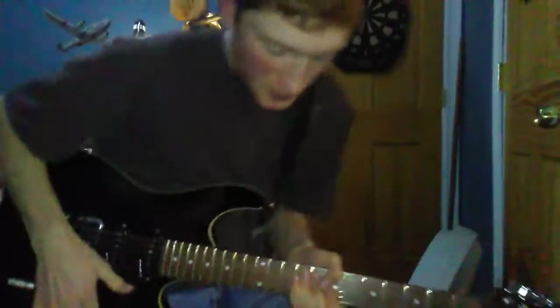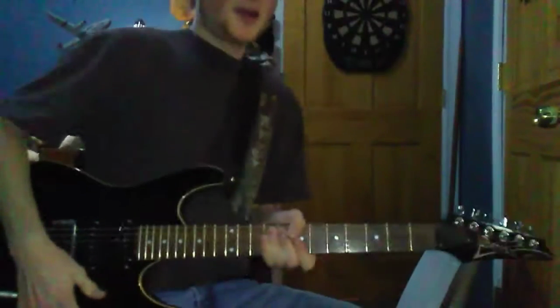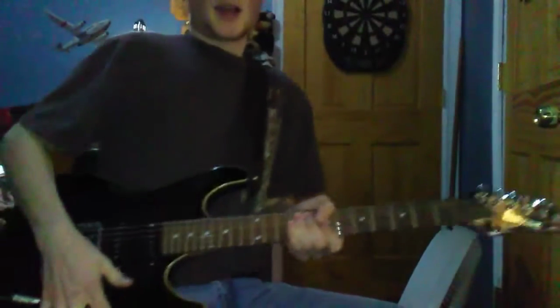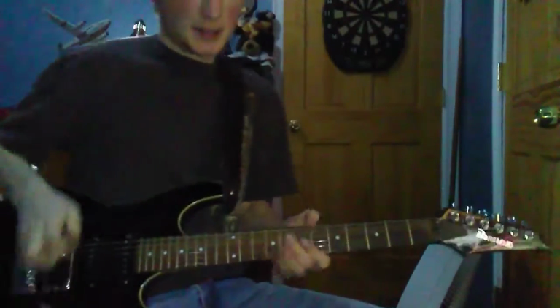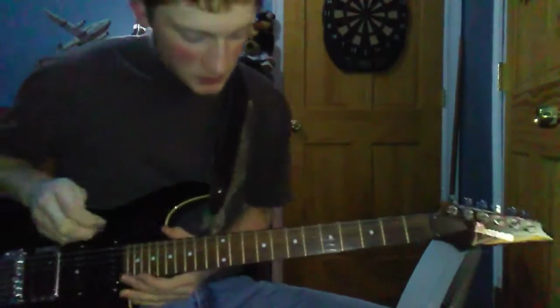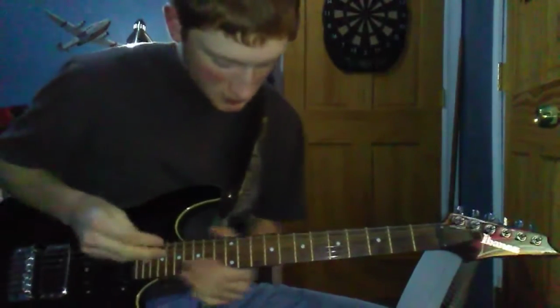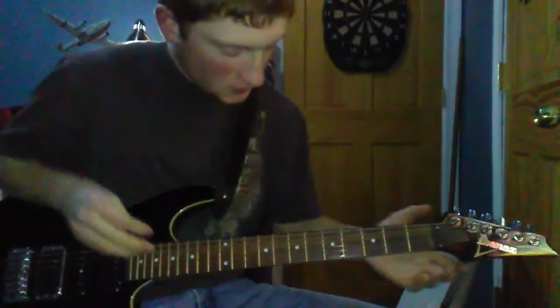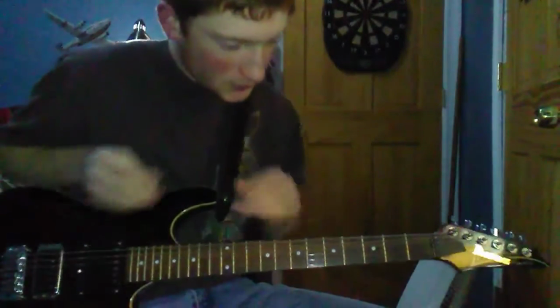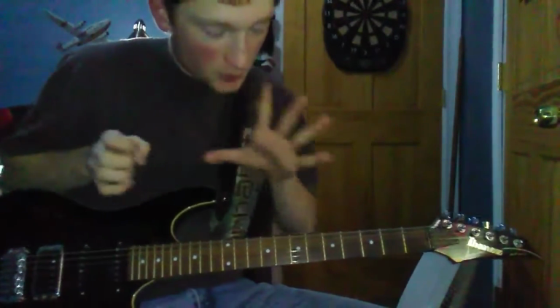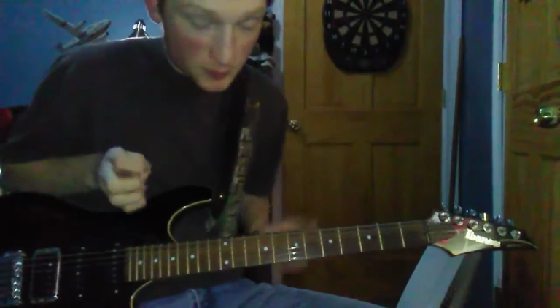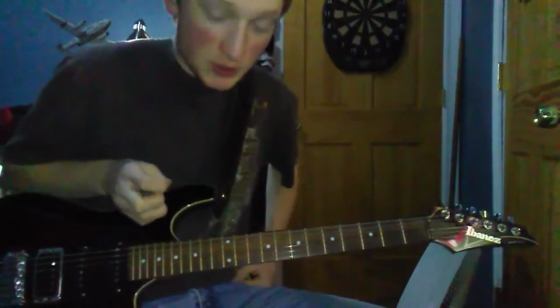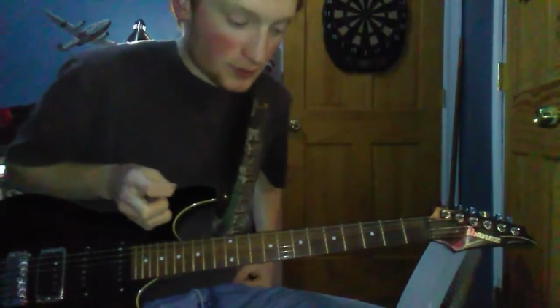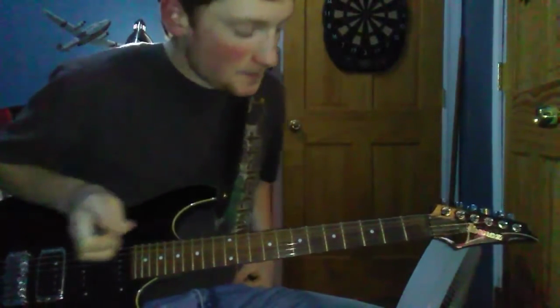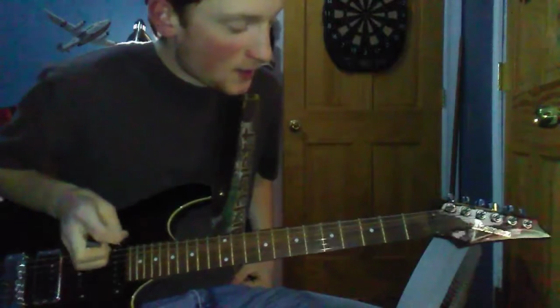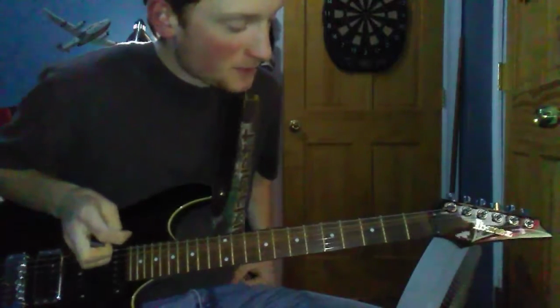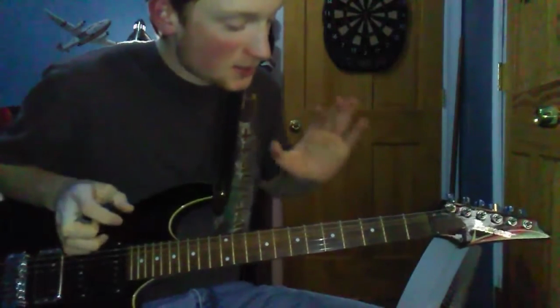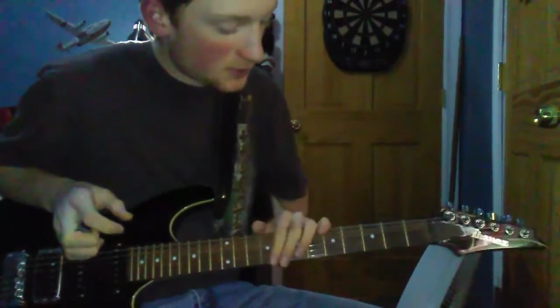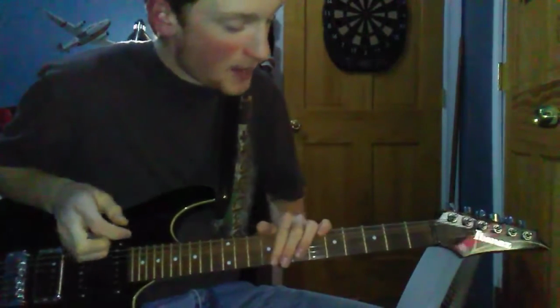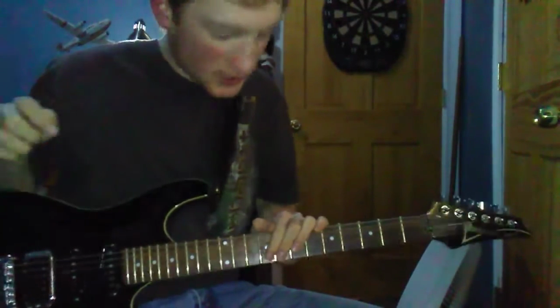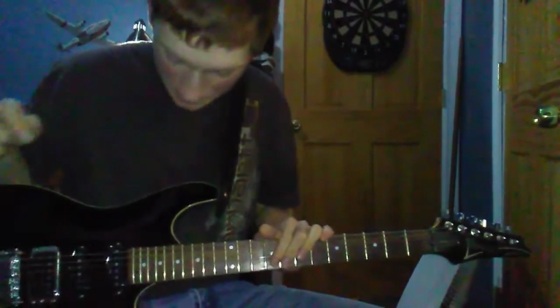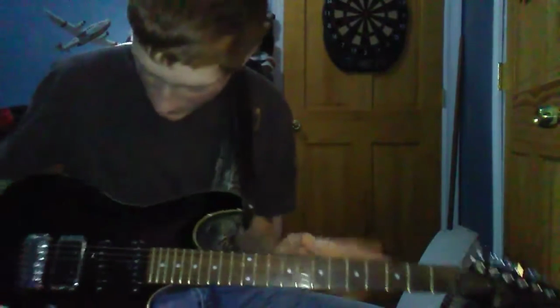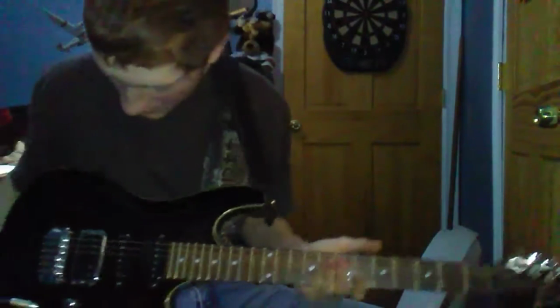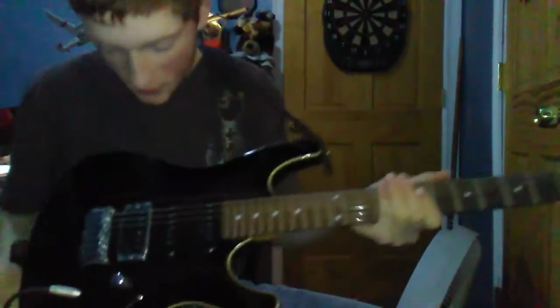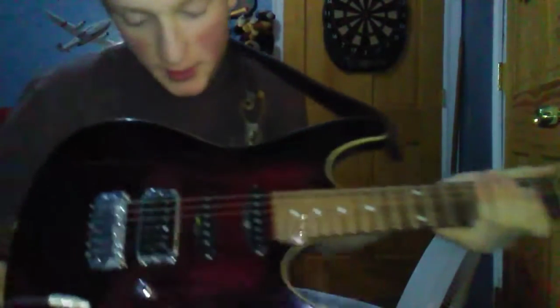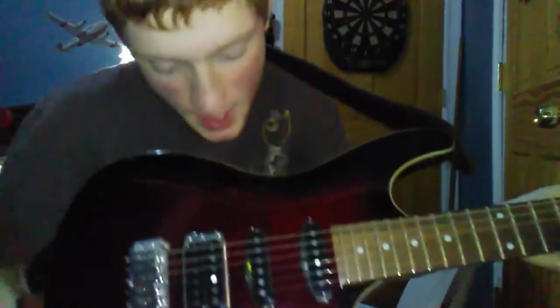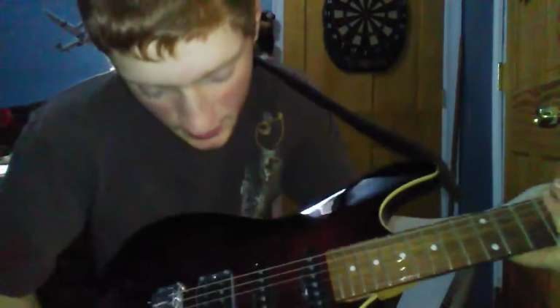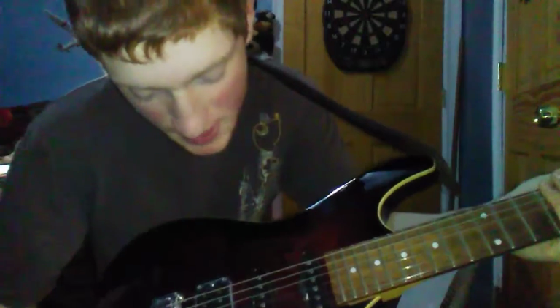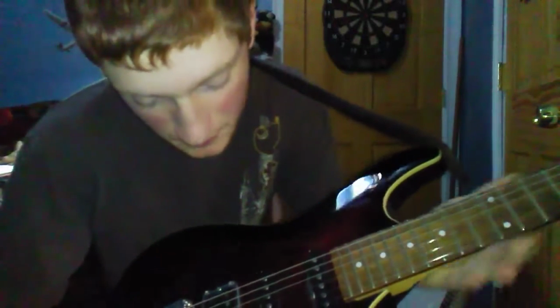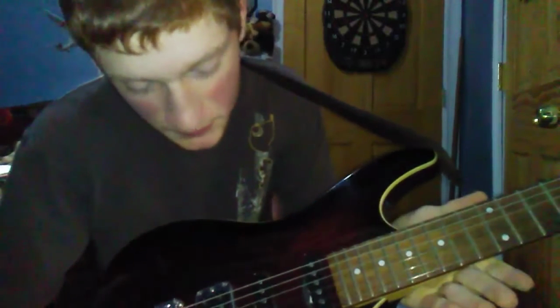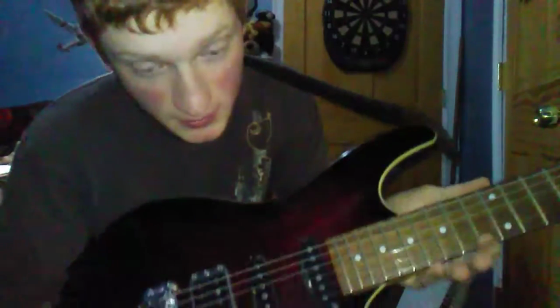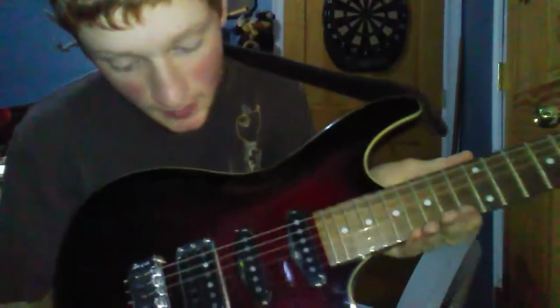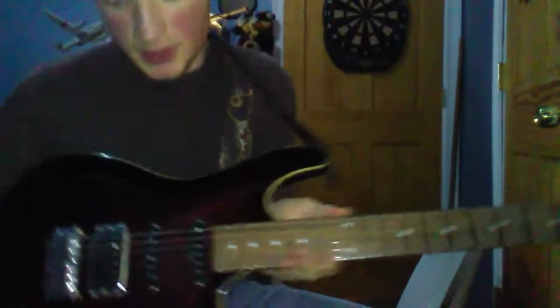Alrighty guys, the Lego Man 213 here. Really quick, hopefully this won't be an extremely long video. I've got the Ibanez here — if you can't really tell, it's got like a maple flame to it. It's a very amazing guitar.